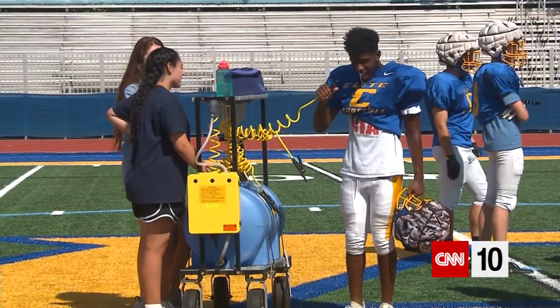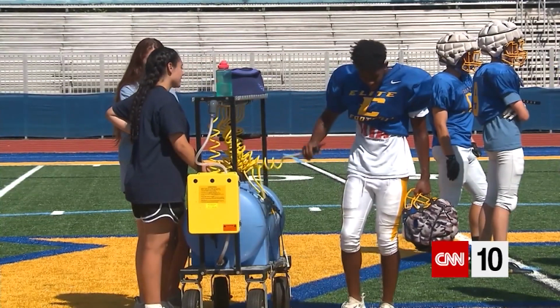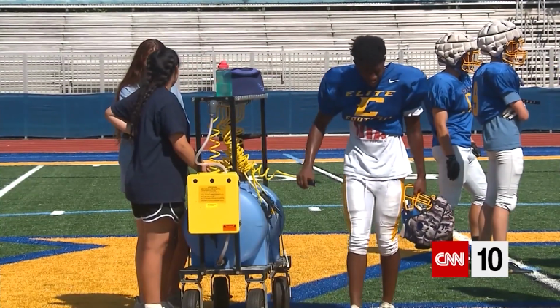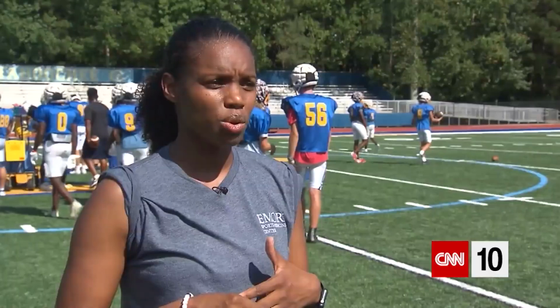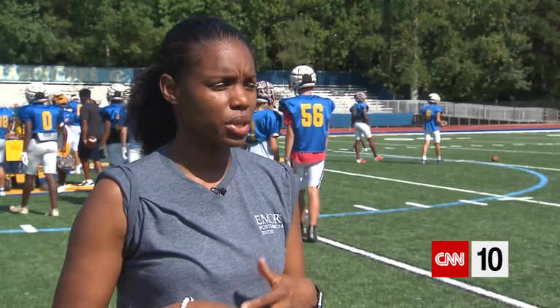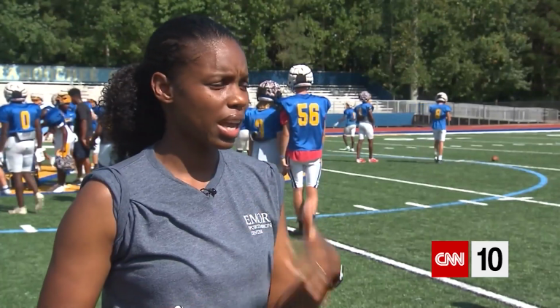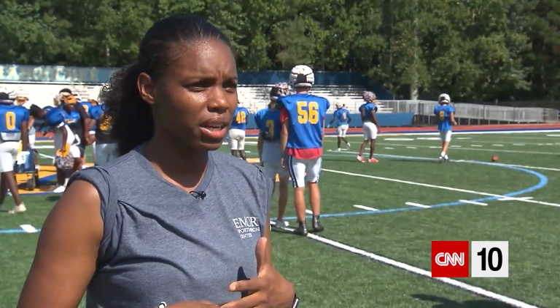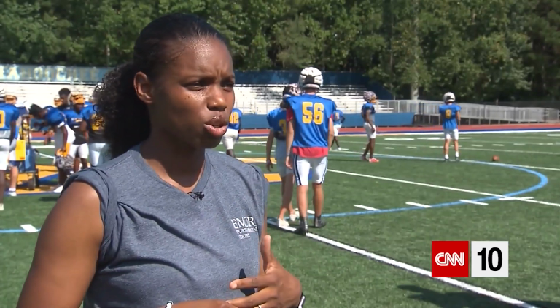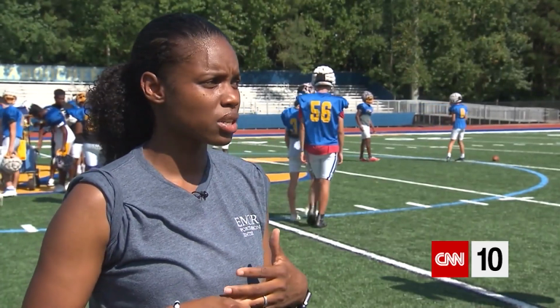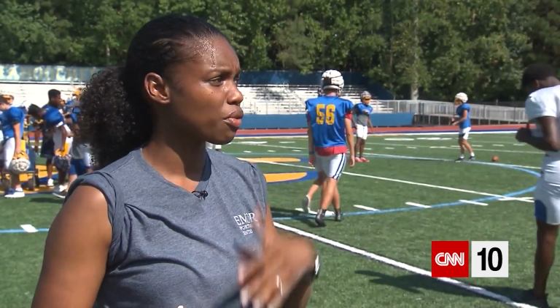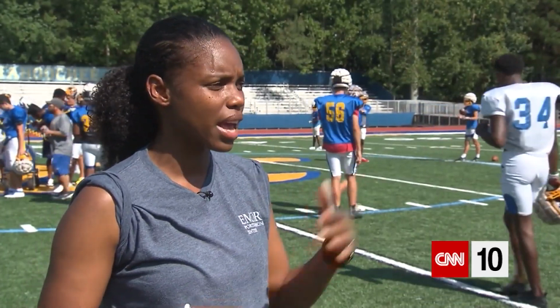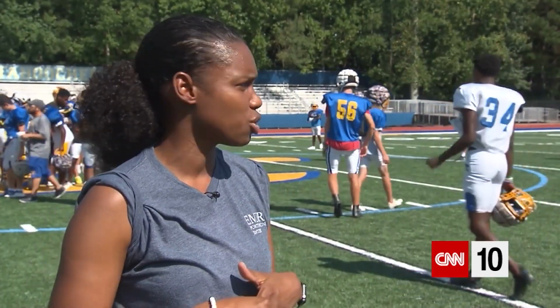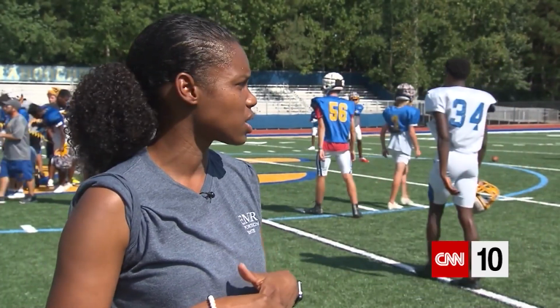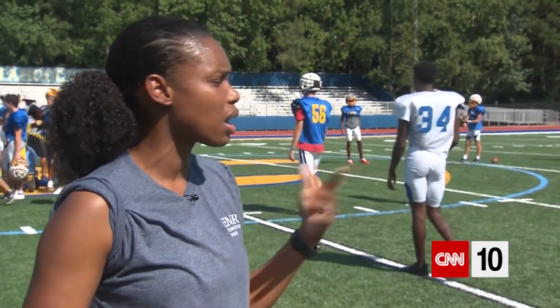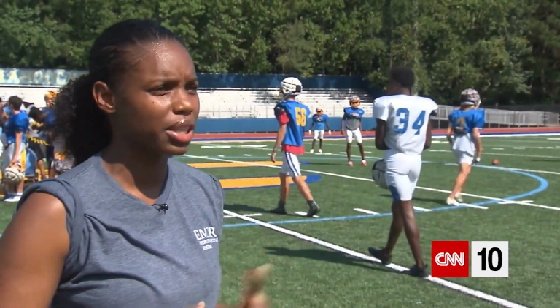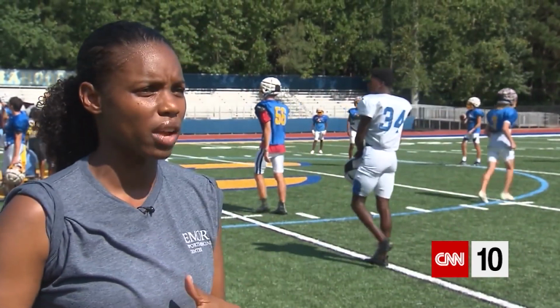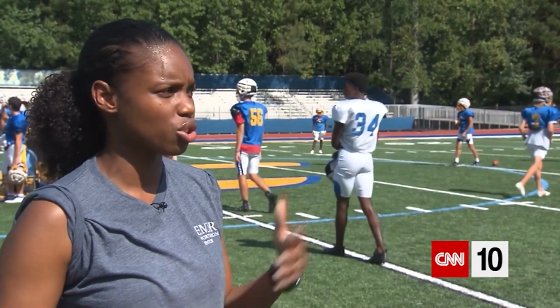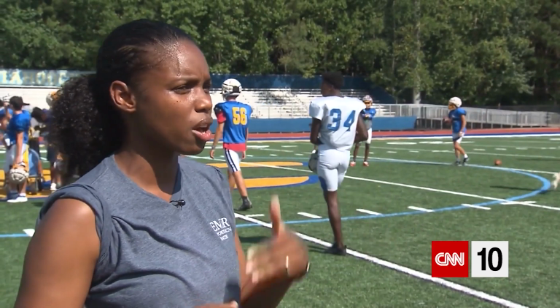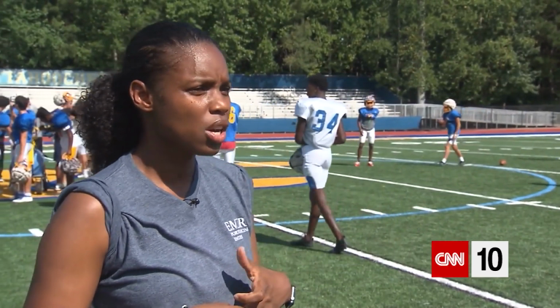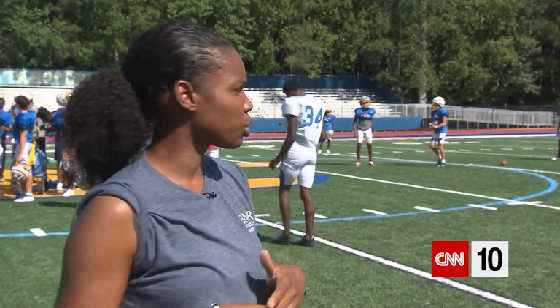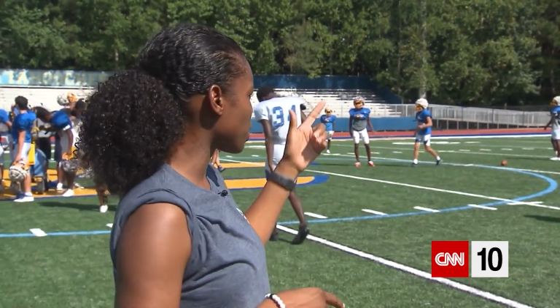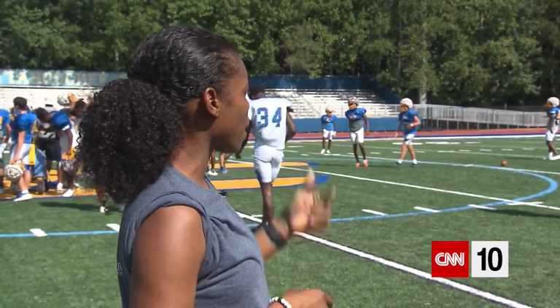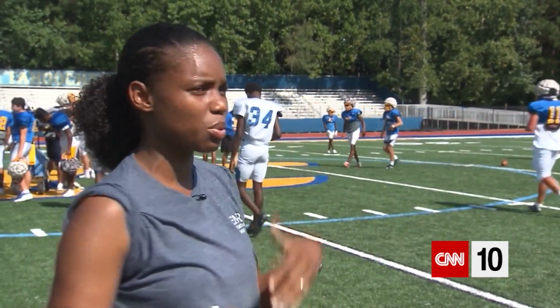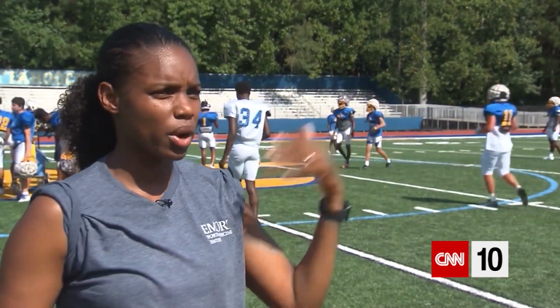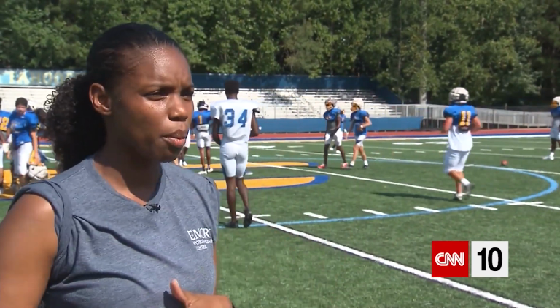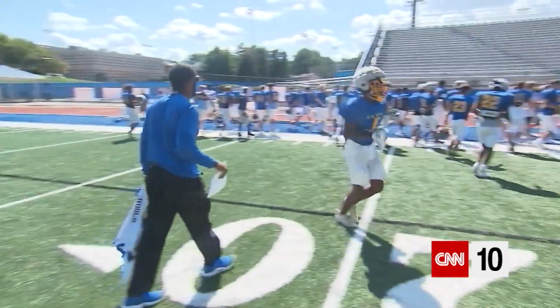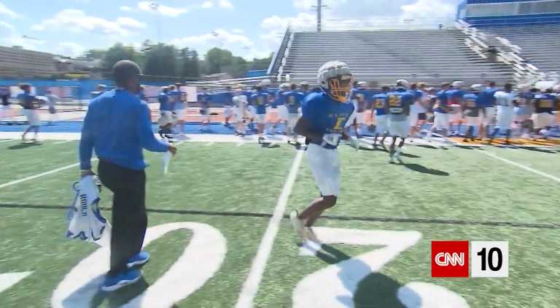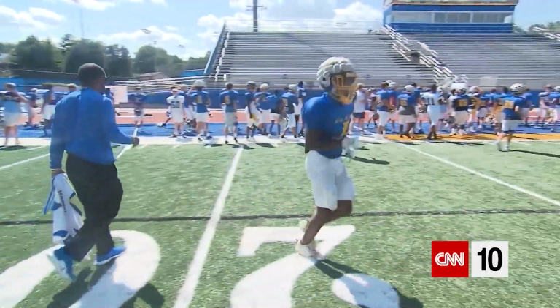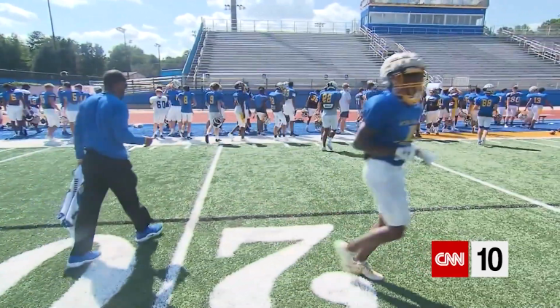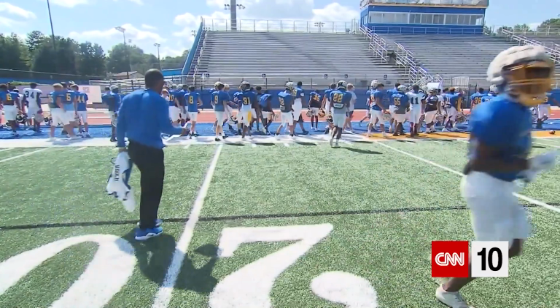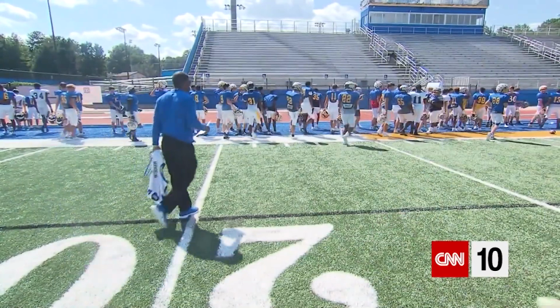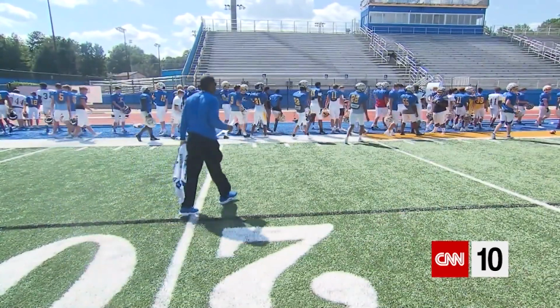Once it gets to 92, that's when we say they can't practice outdoors. Before that, they can do things like modify what they're wearing. They can do shells, which would be without the pads — they would still wear the helmets. But once we get to a point where it's that high, we just call it.